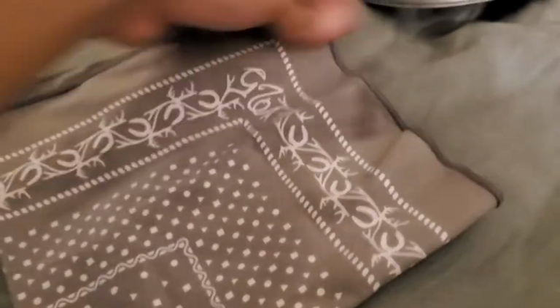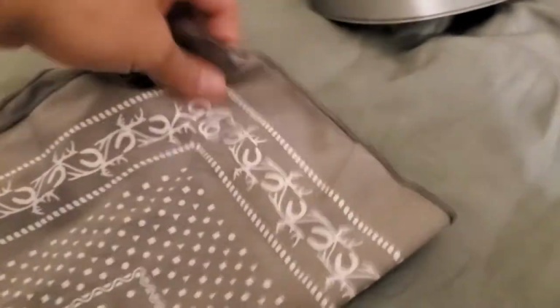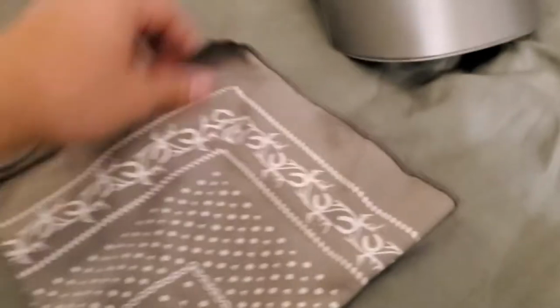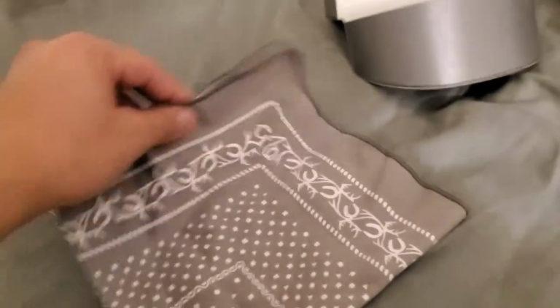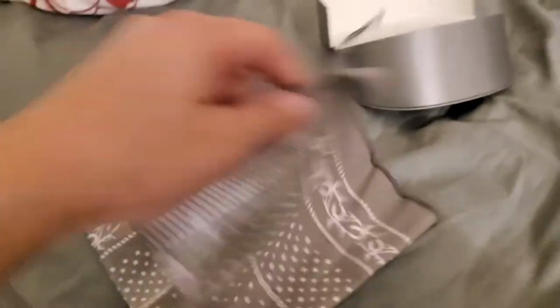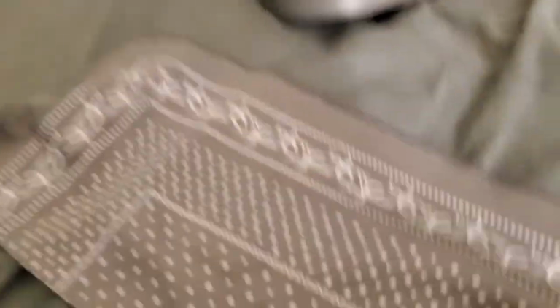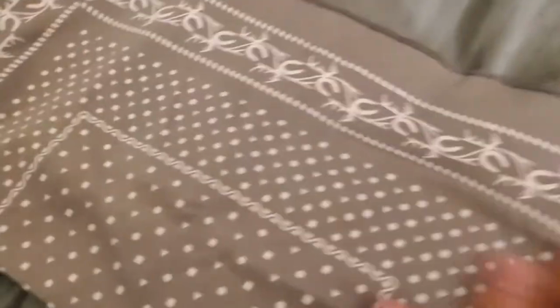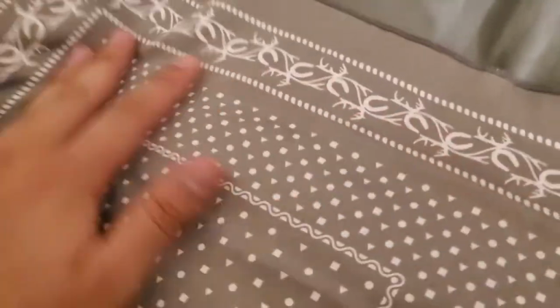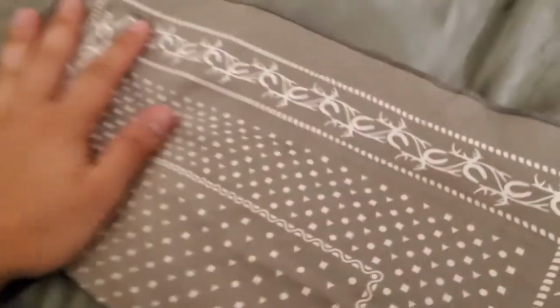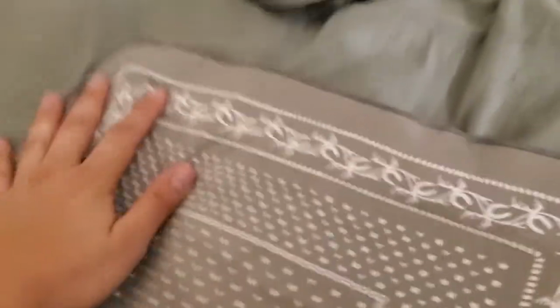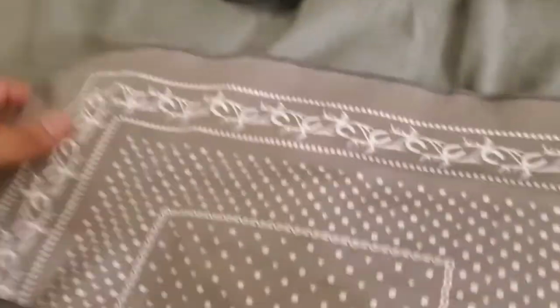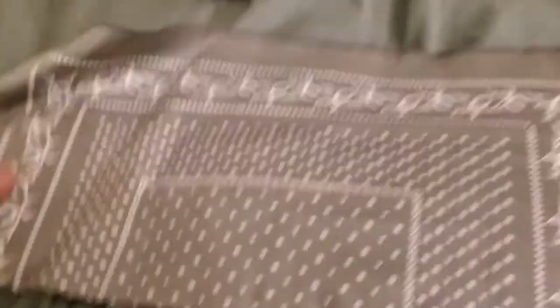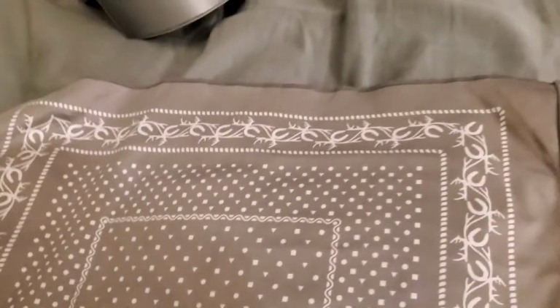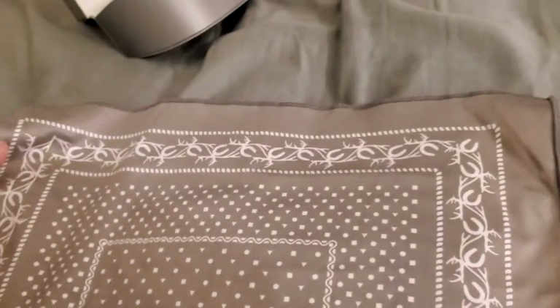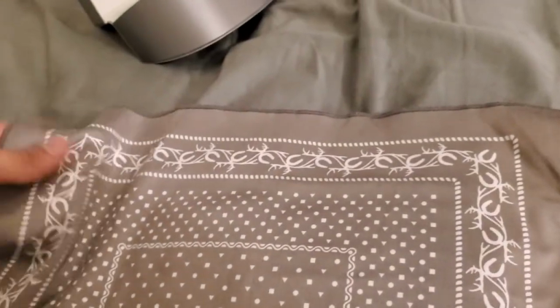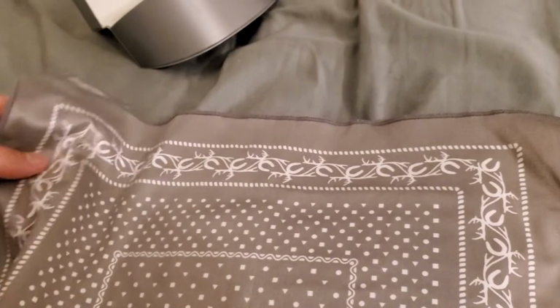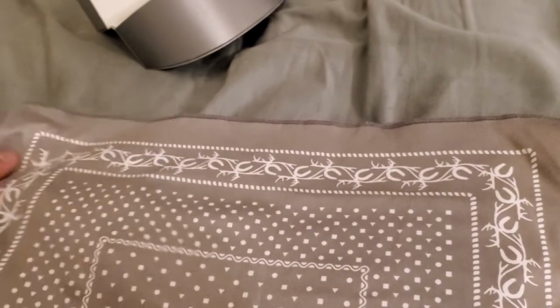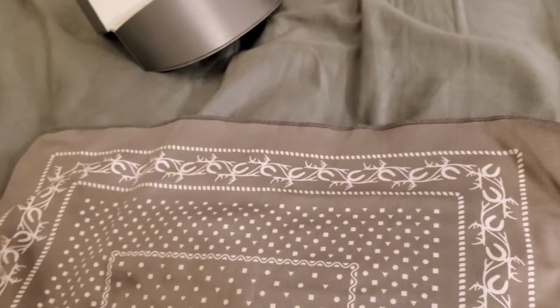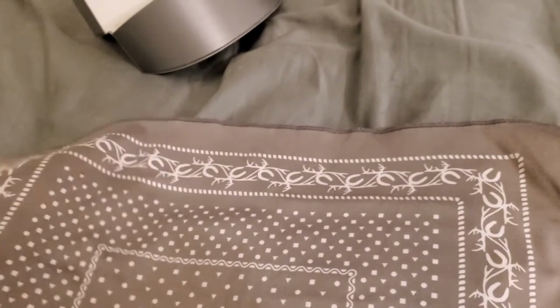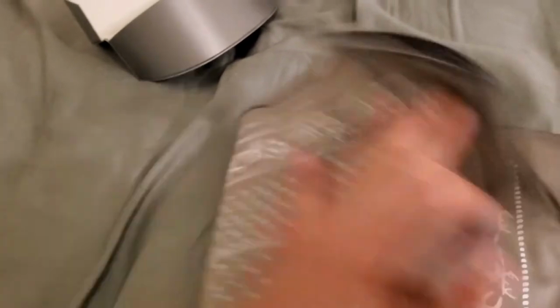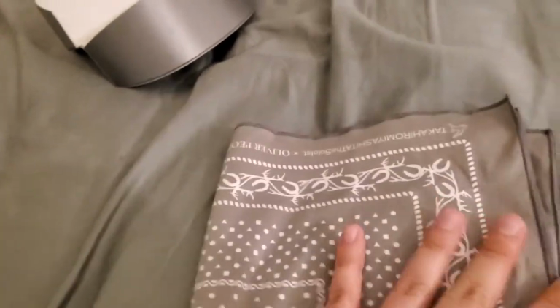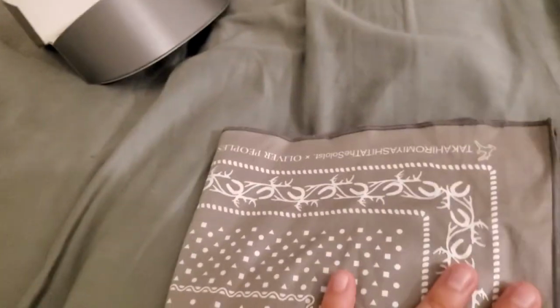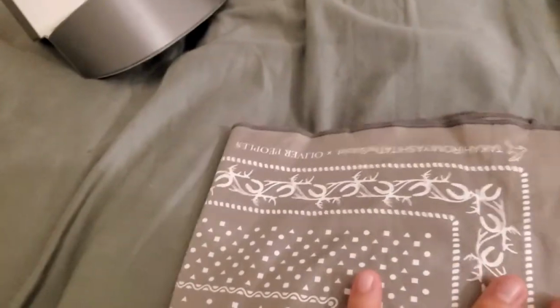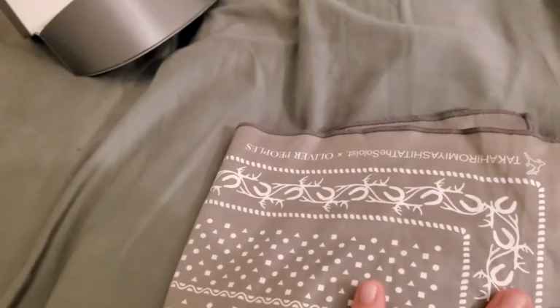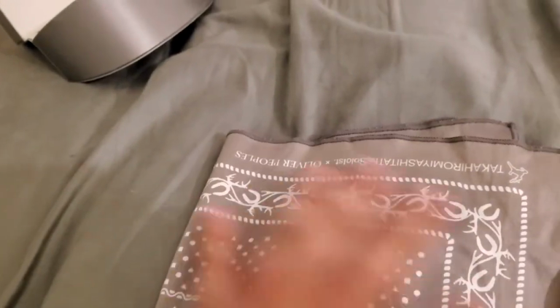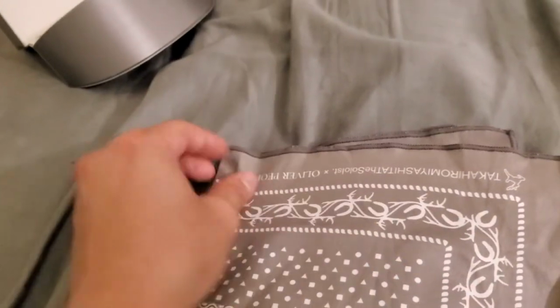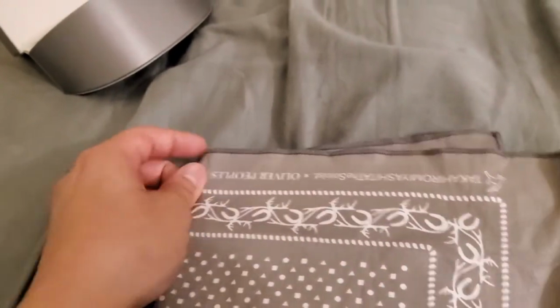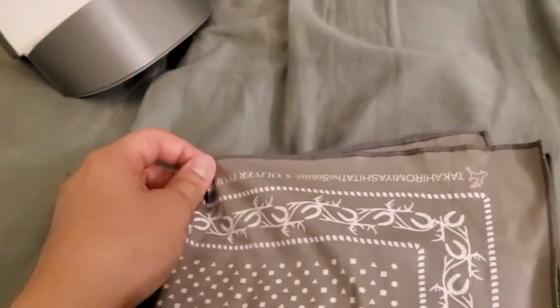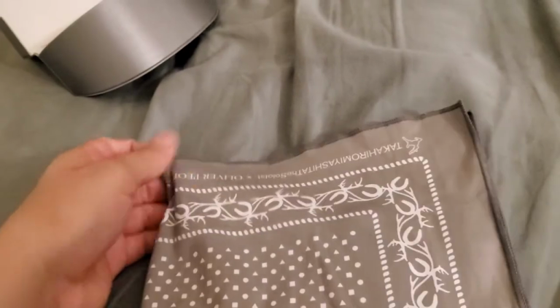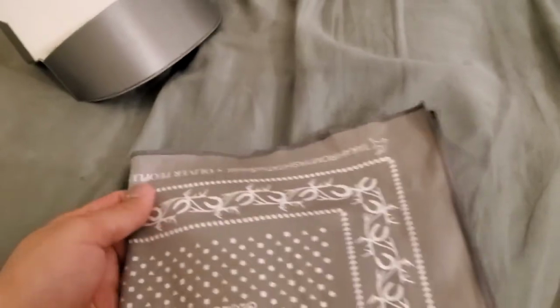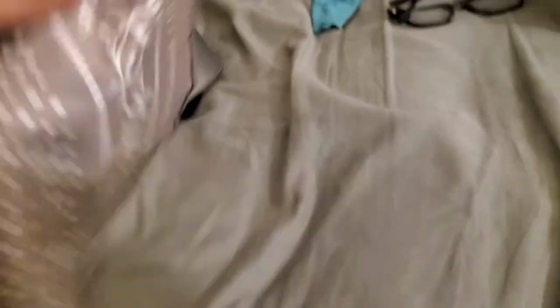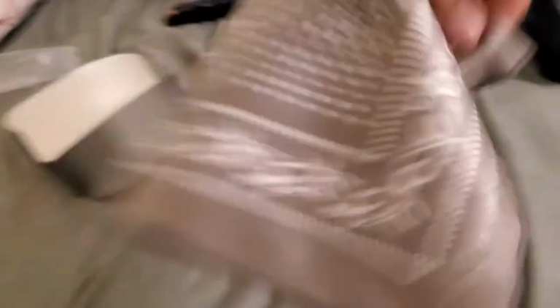It comes with this cloth right here, and it's so big you guys — you can actually wear it as a mask! But I'm not going to do that because I love how it looks and I don't want to ruin it. Plus it looks fancy.